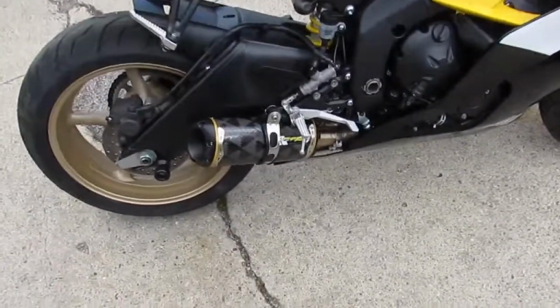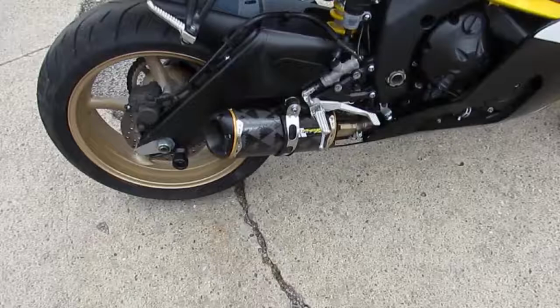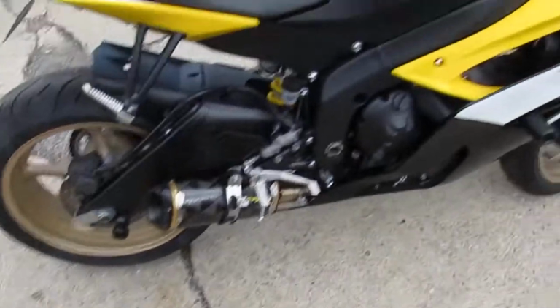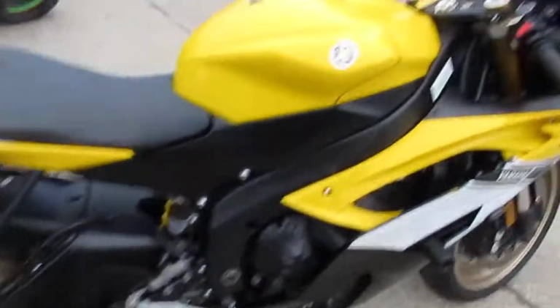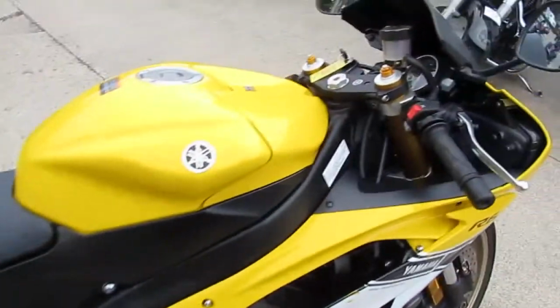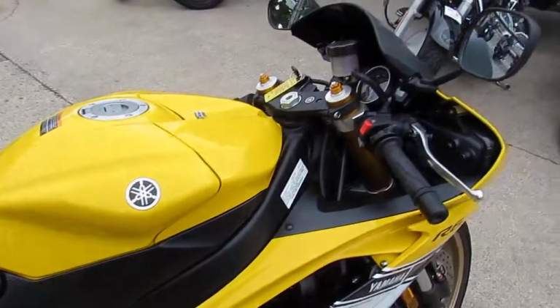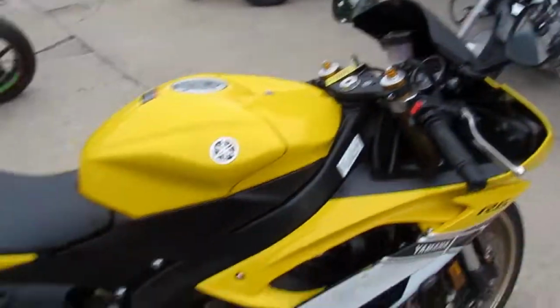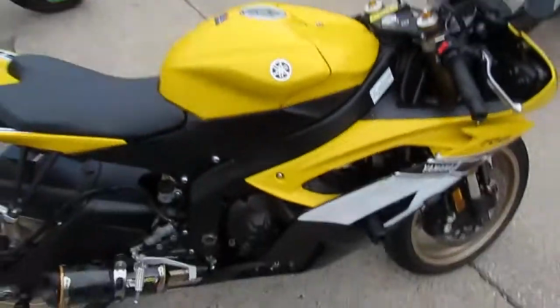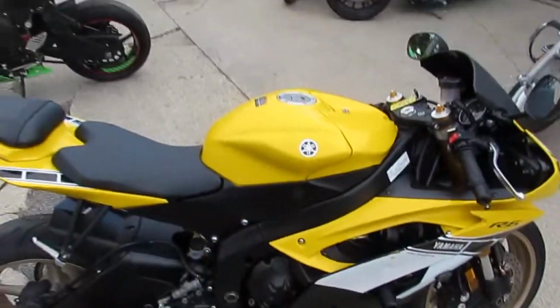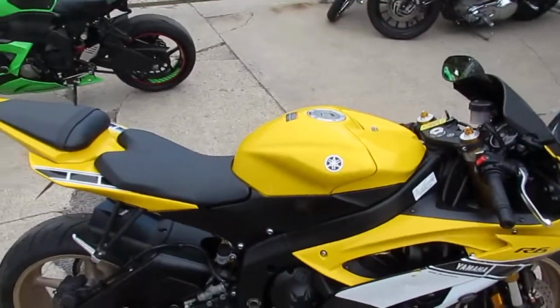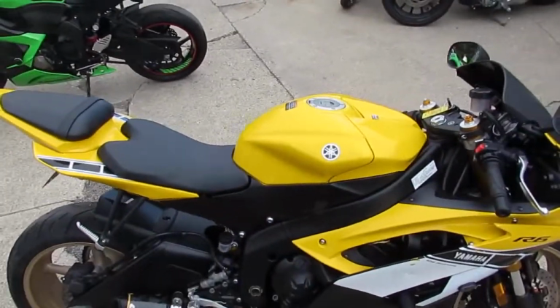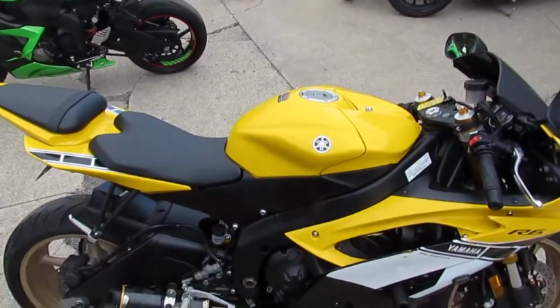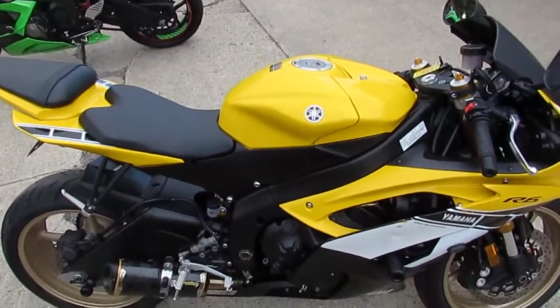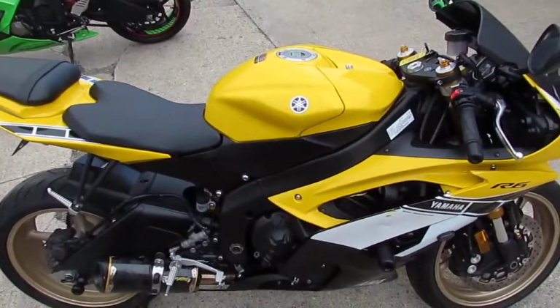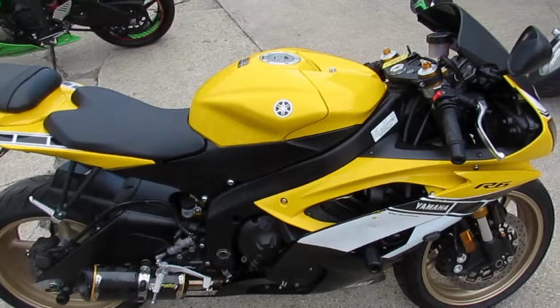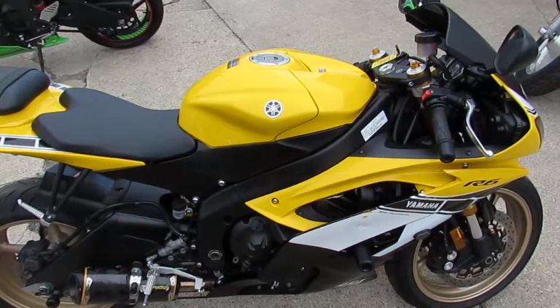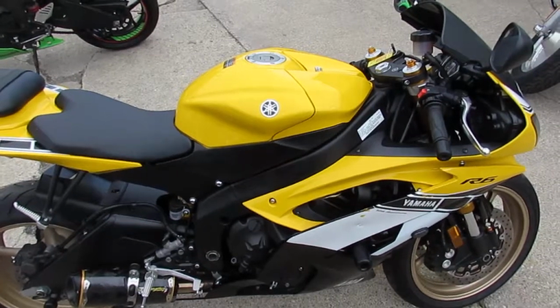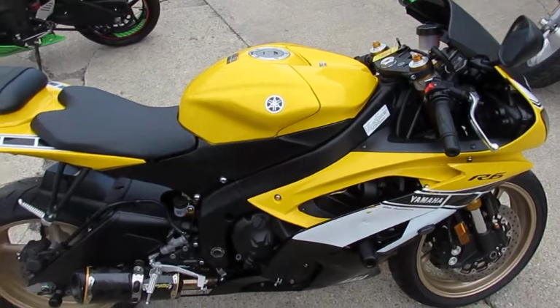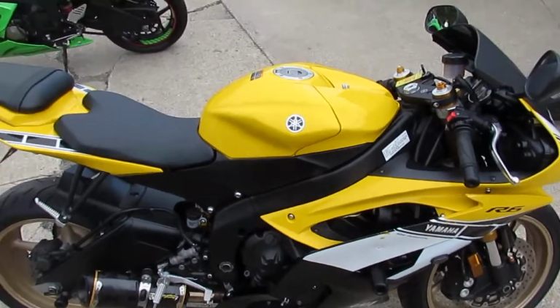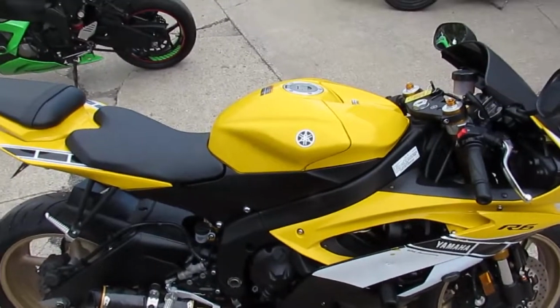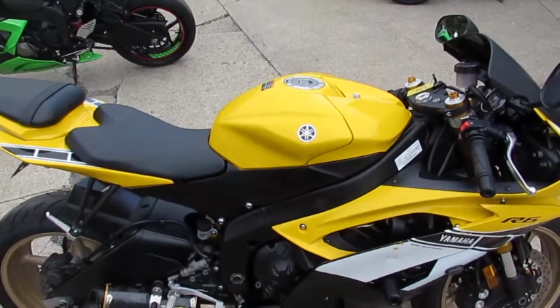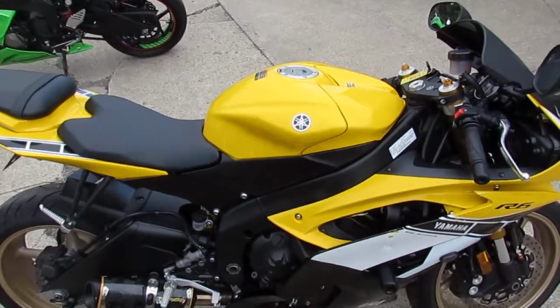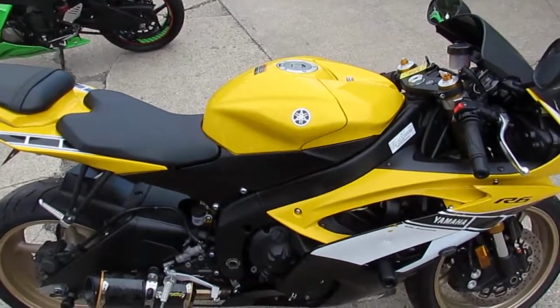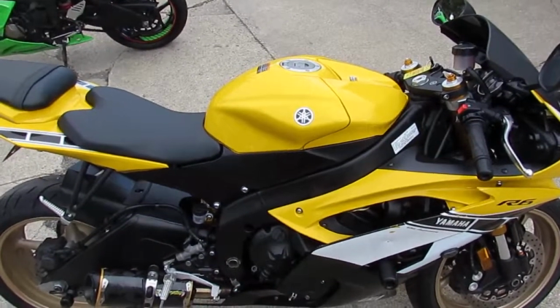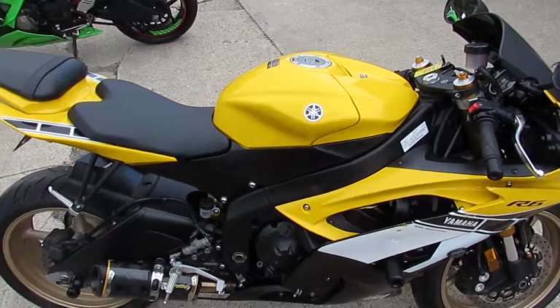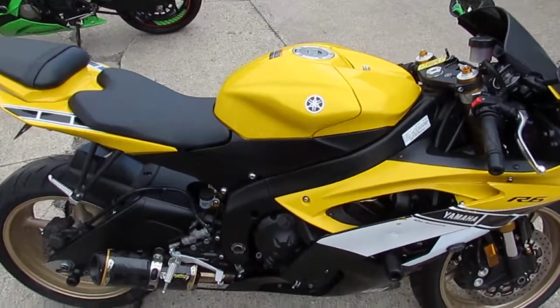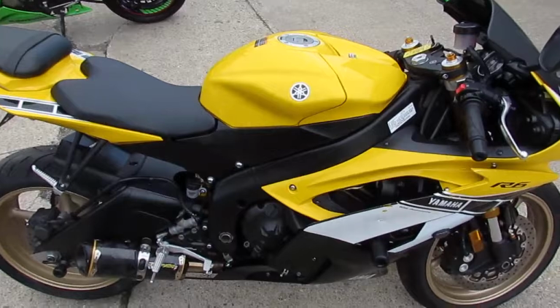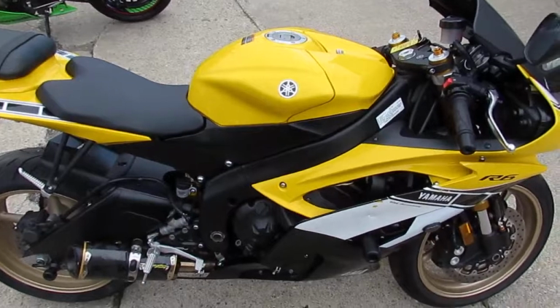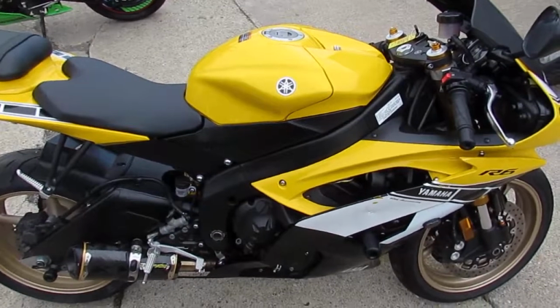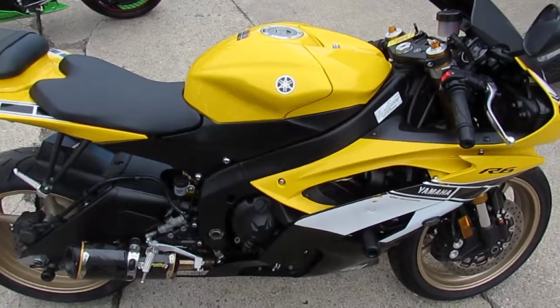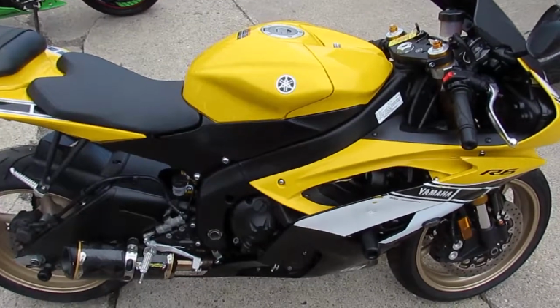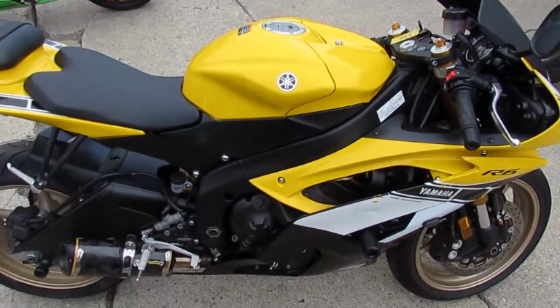It's a lot of bike — 2016 60th Anniversary R6, 2,300 miles, $9,999. Visit our website at ApprovalPowersports.com. We got over 500 used bikes and guaranteed financing.